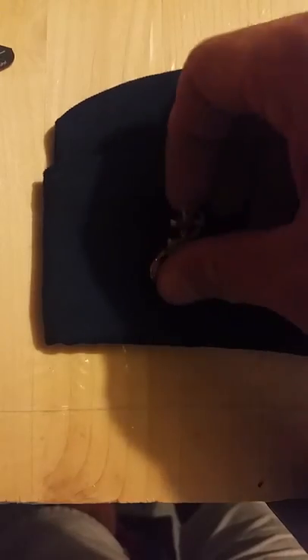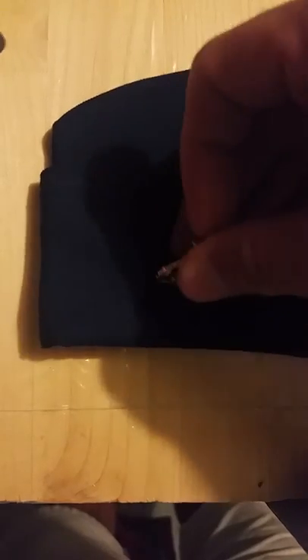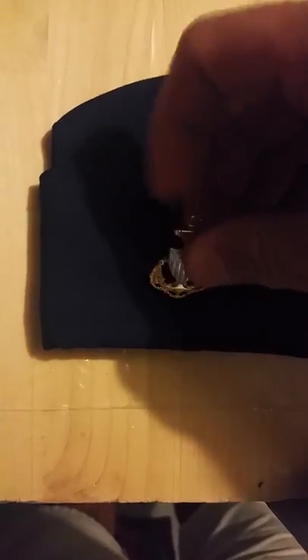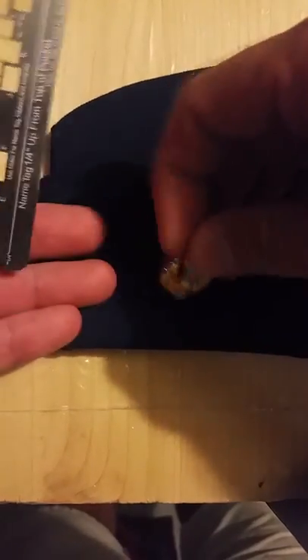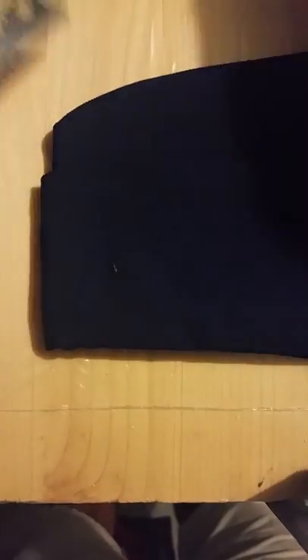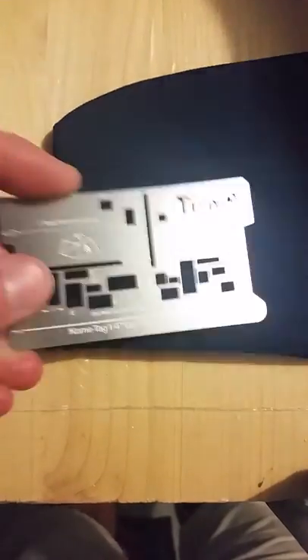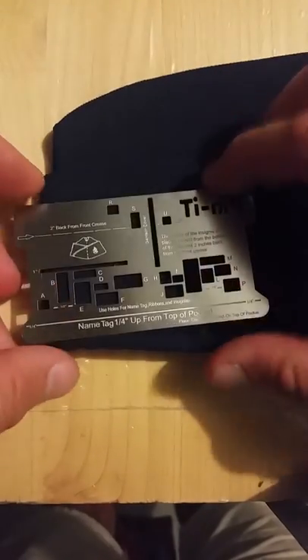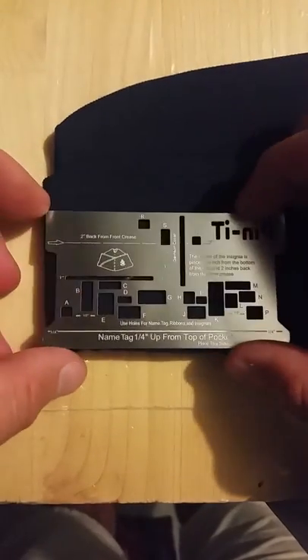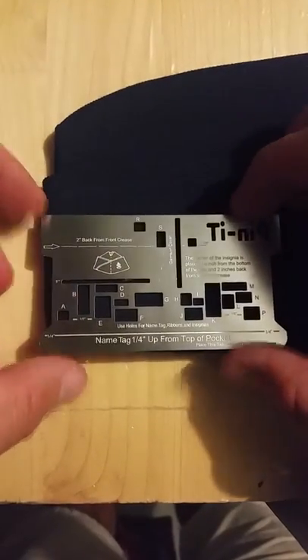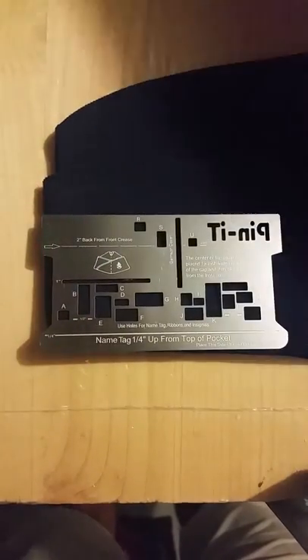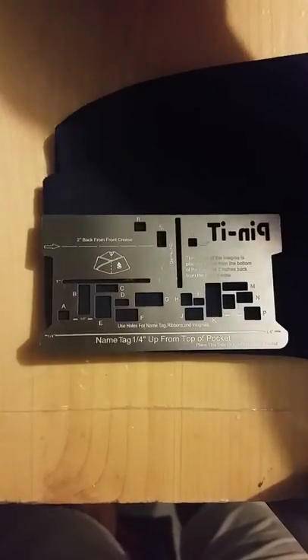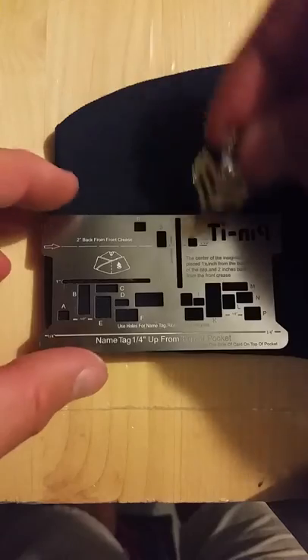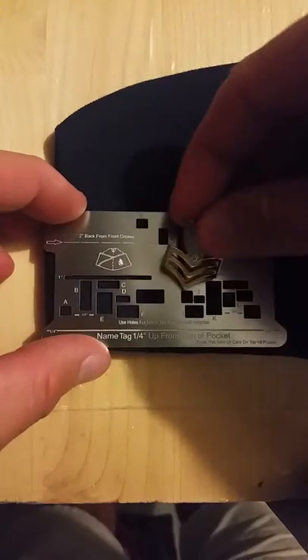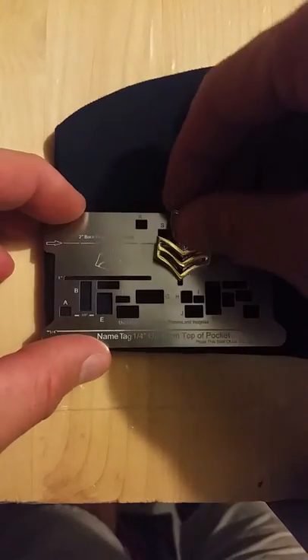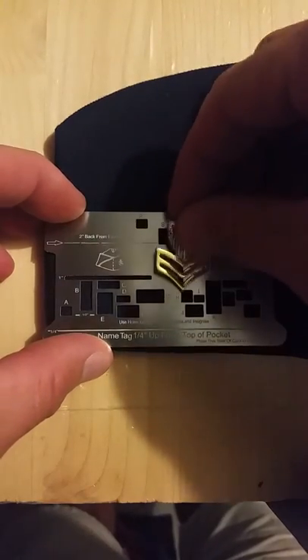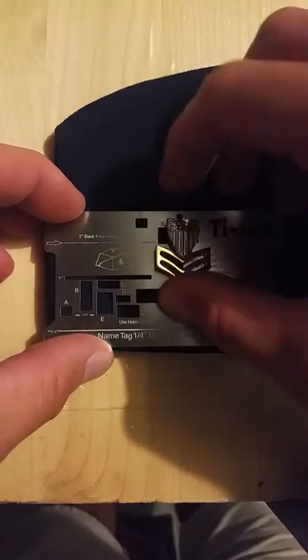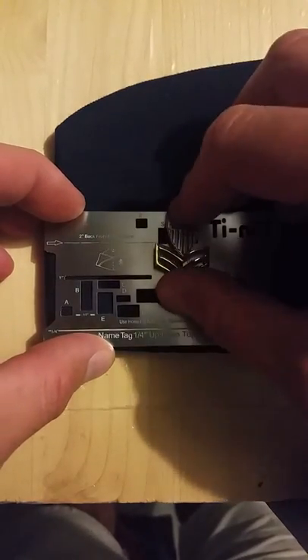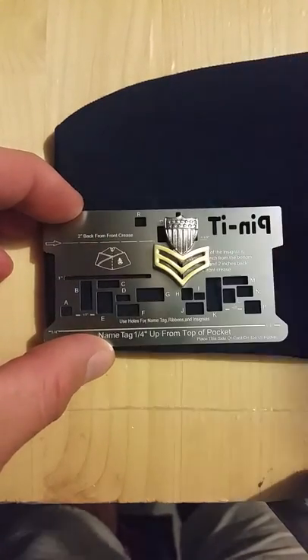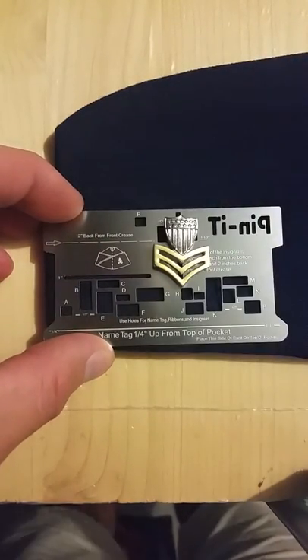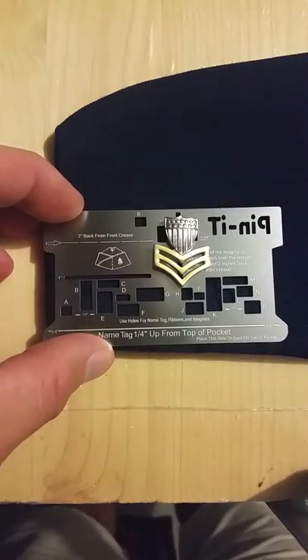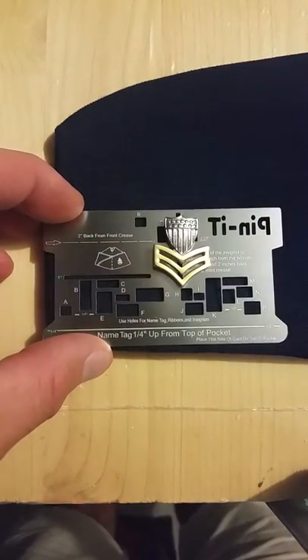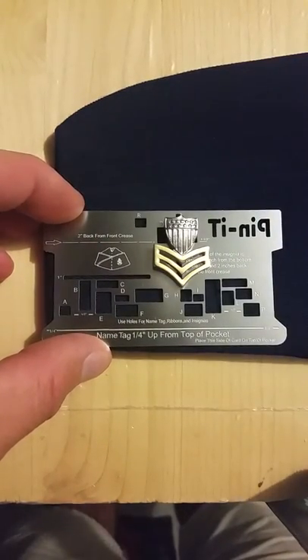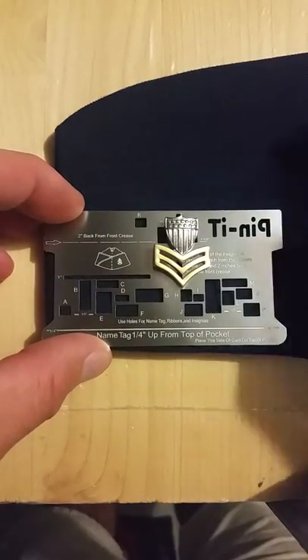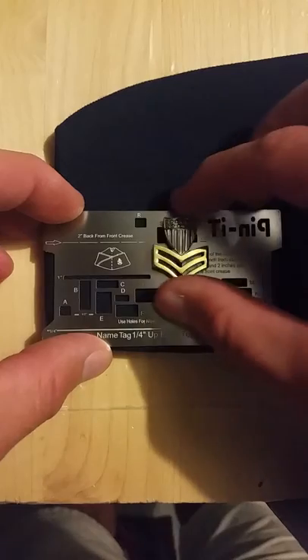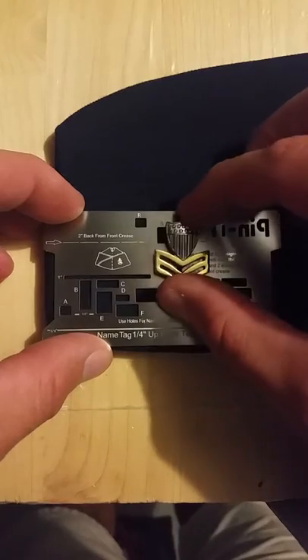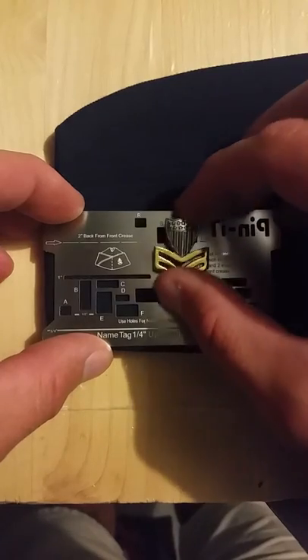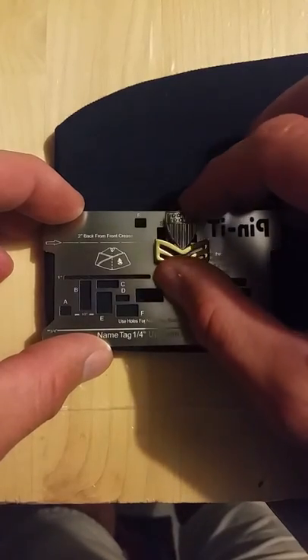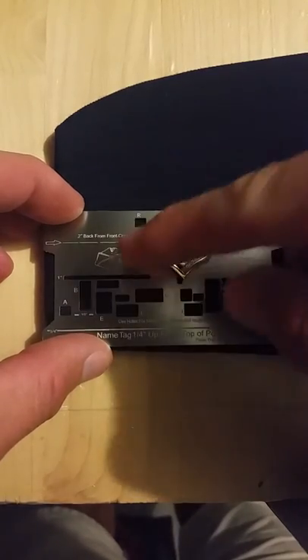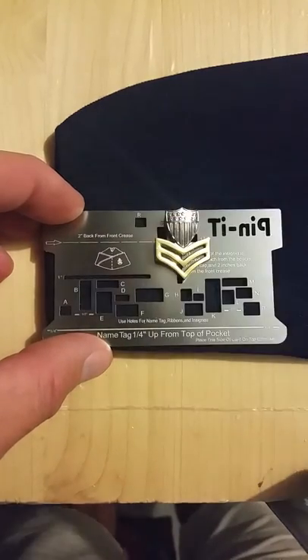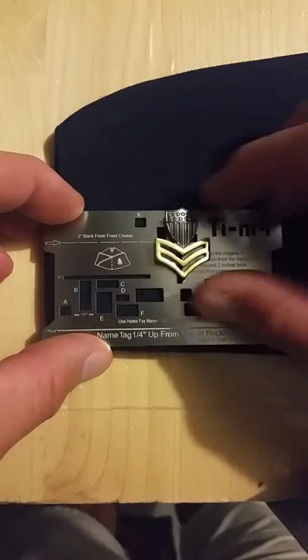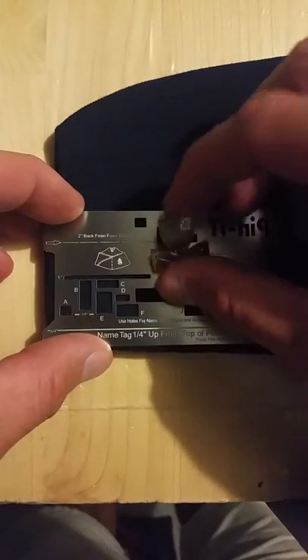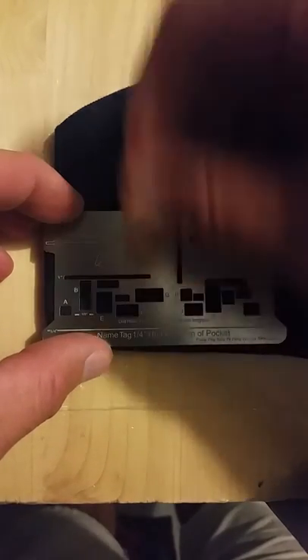This also works well with first class, any kind of enlisted color device. Again, make sure the center of it is lined up — use the holes and do it.